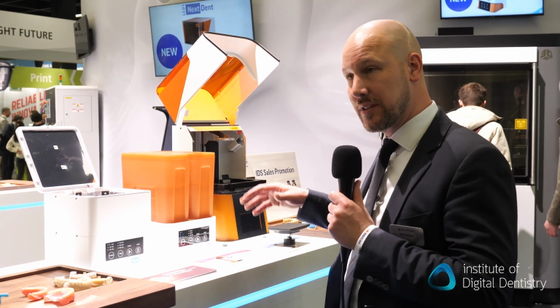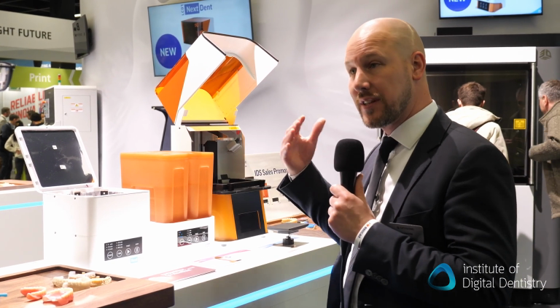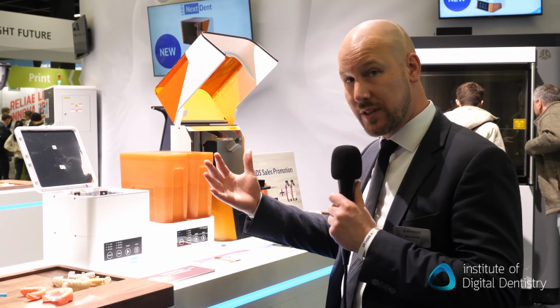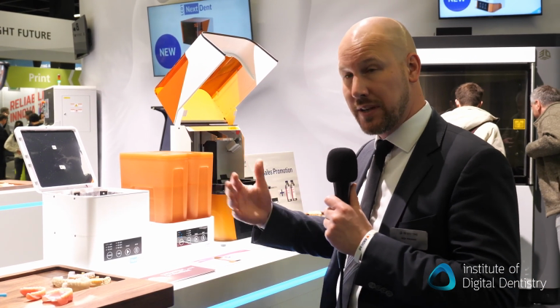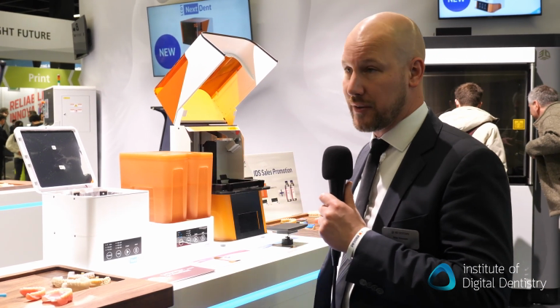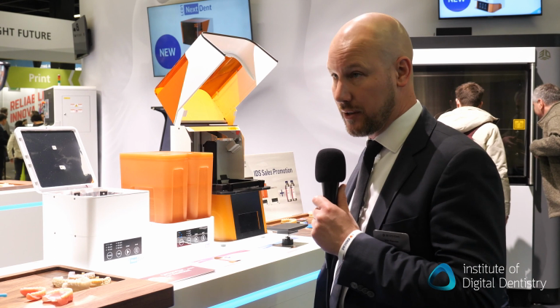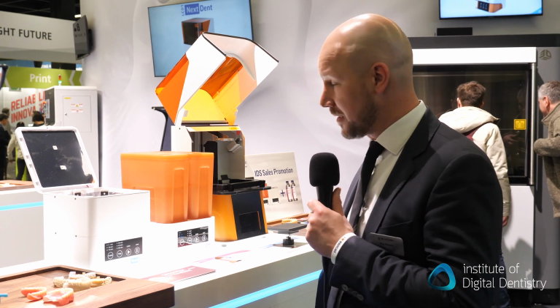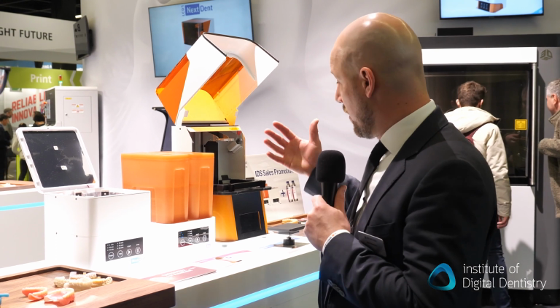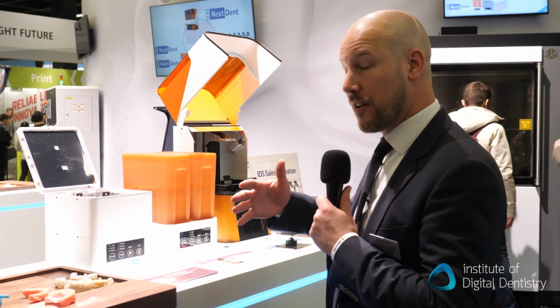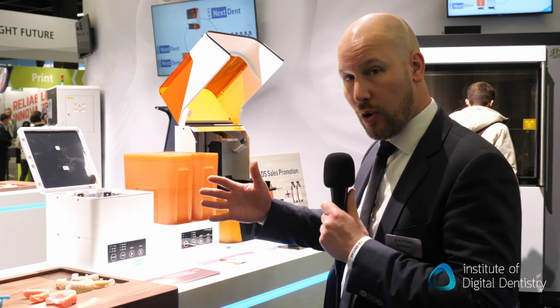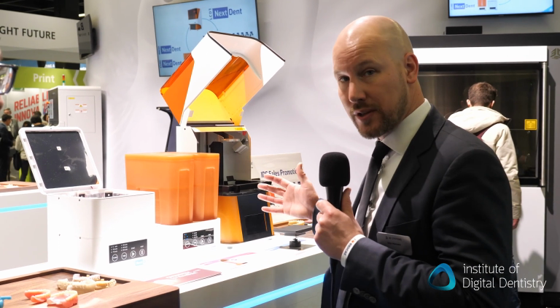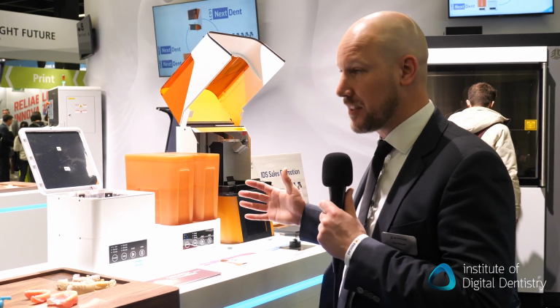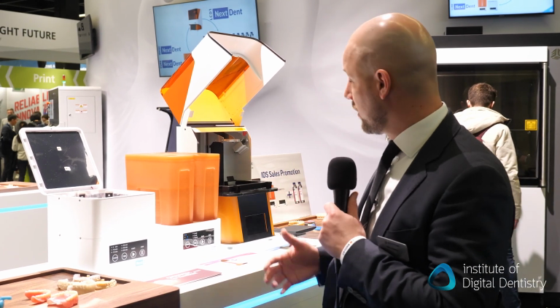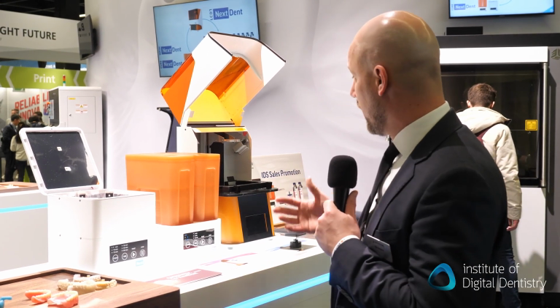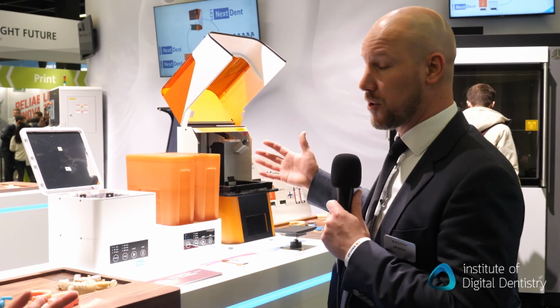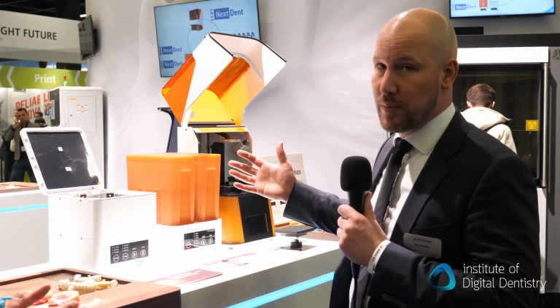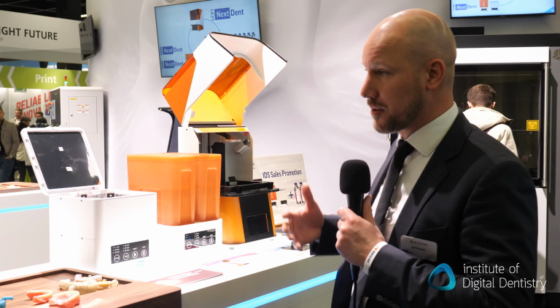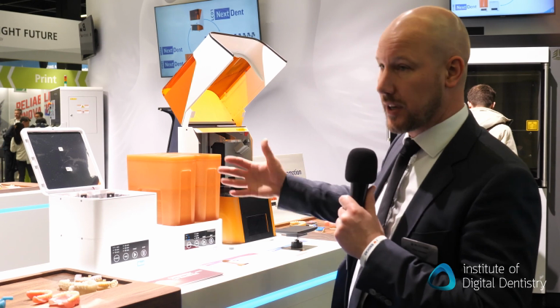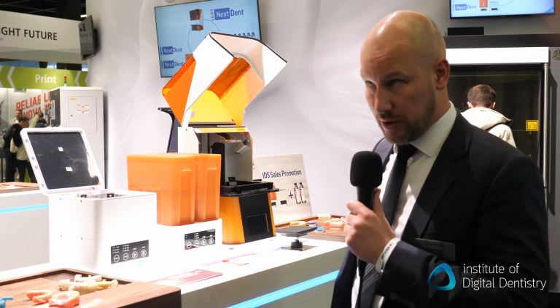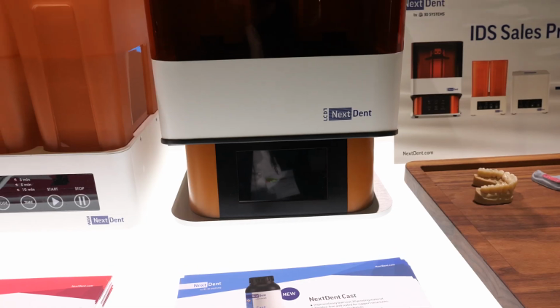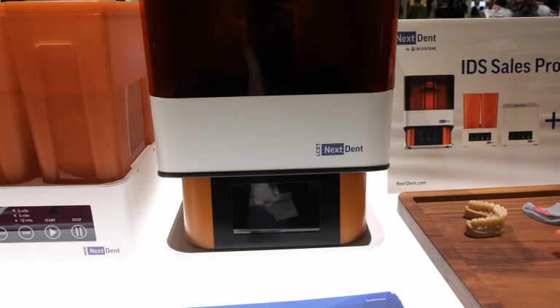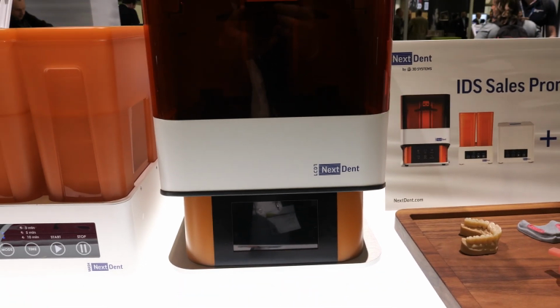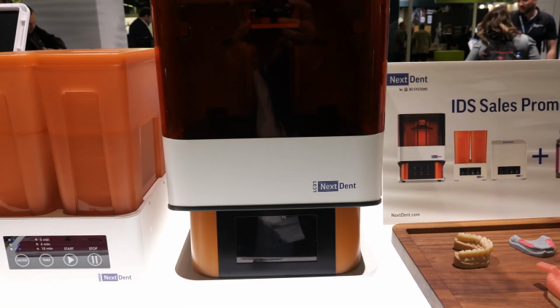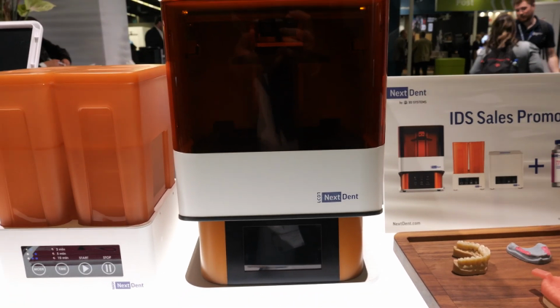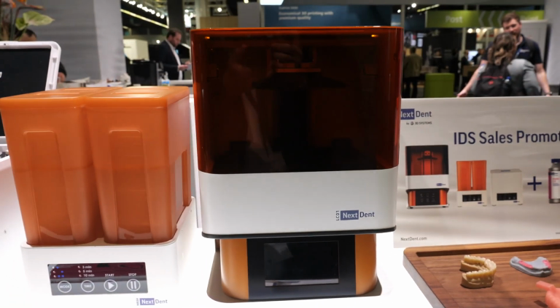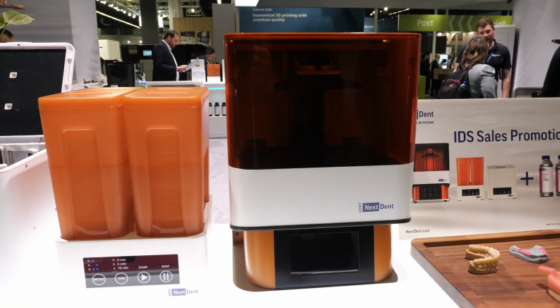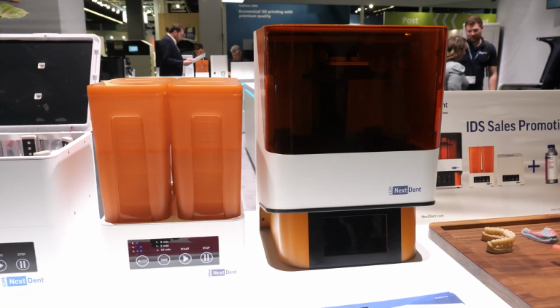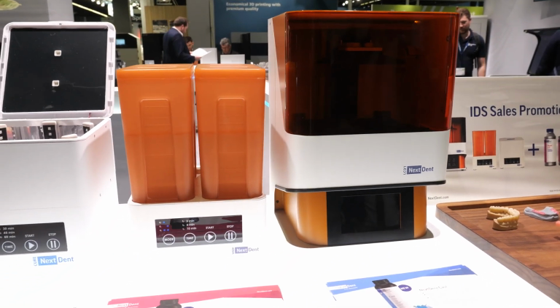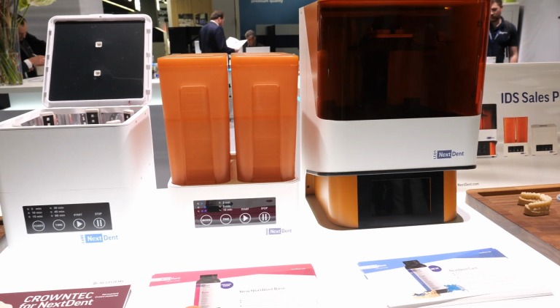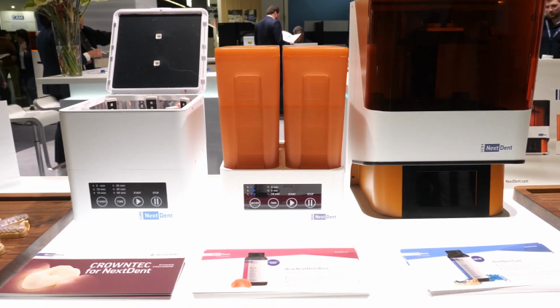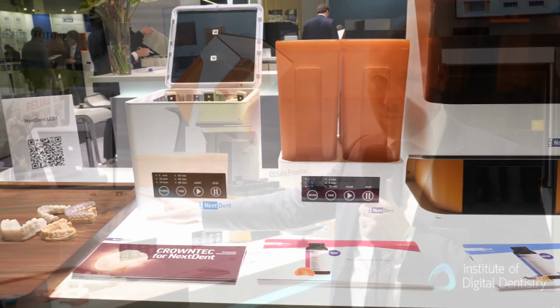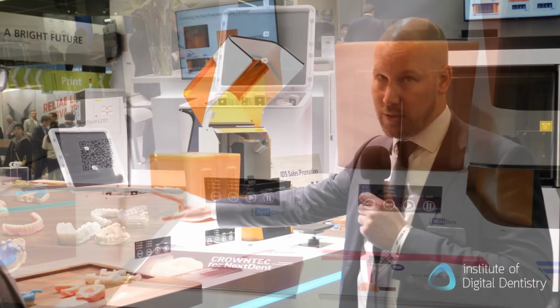It doesn't come with the speed that the 5100 has, but it covers the whole range of NextDent materials. It is also an open system, so you can use other materials as well, with a new two-container washing device and a small cure box.